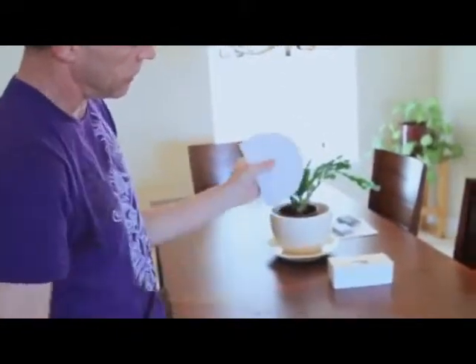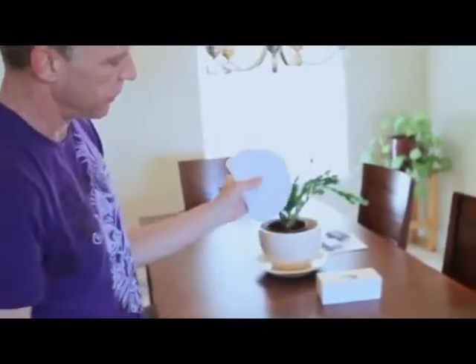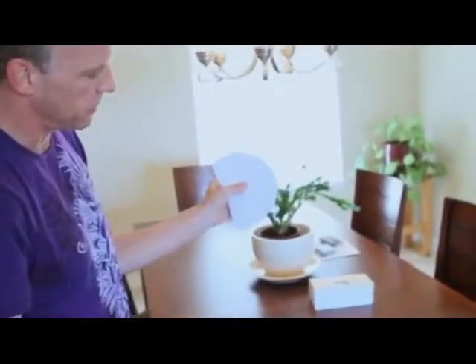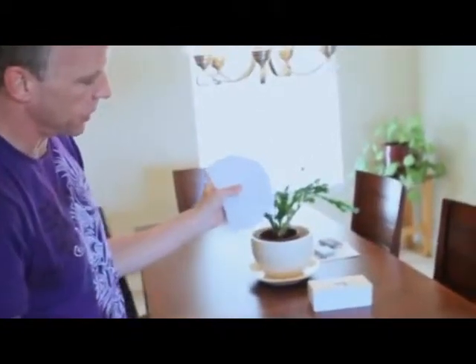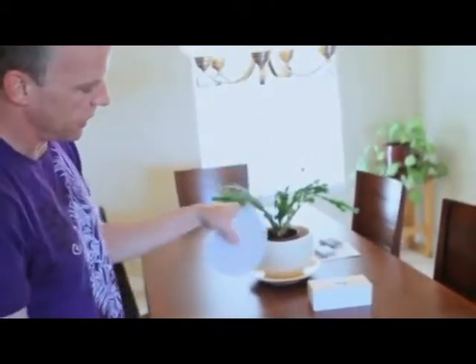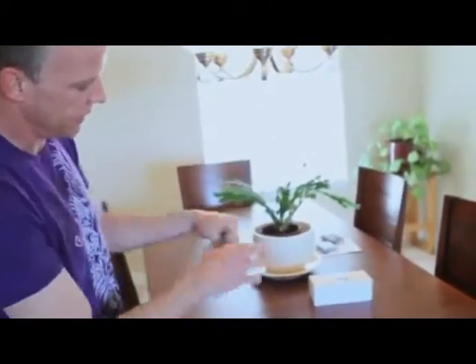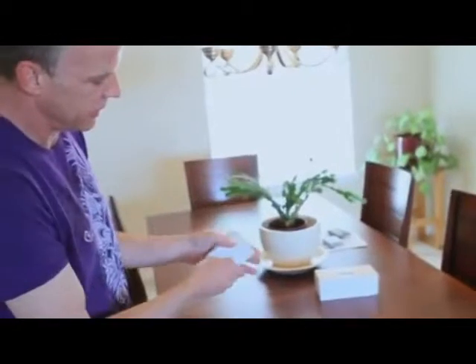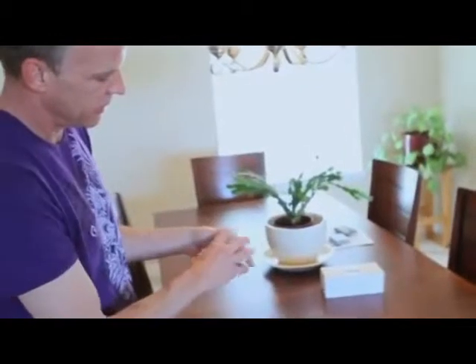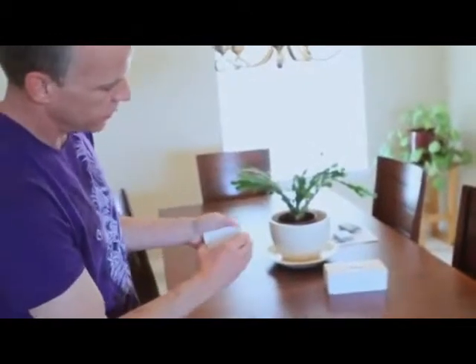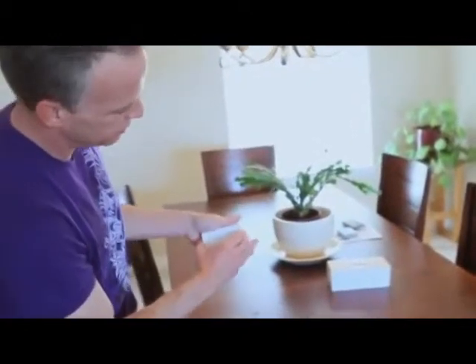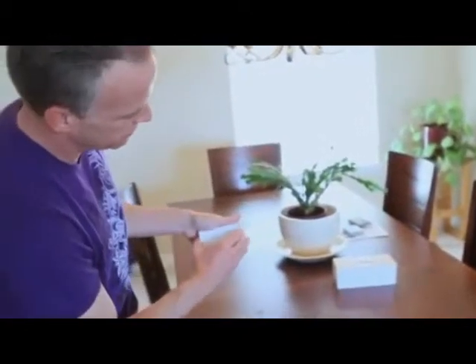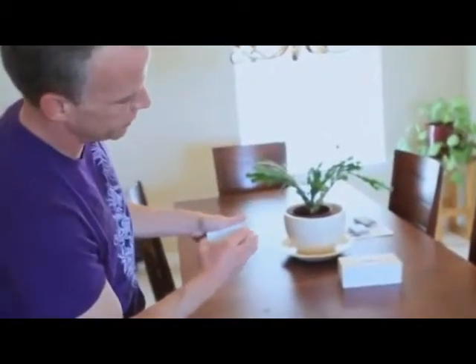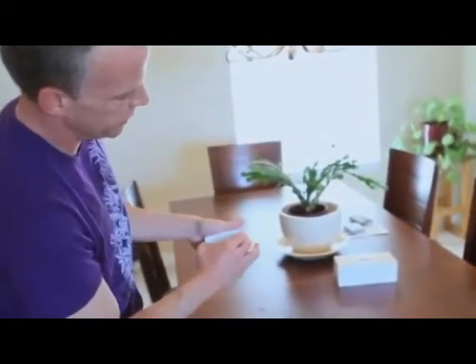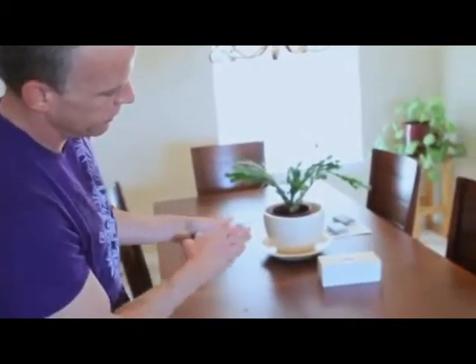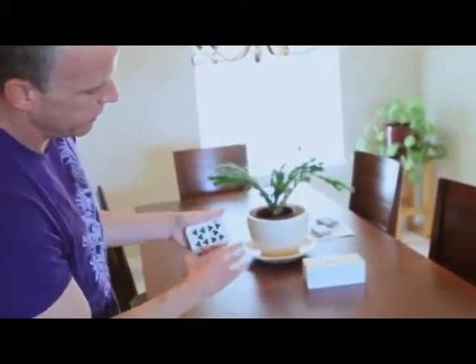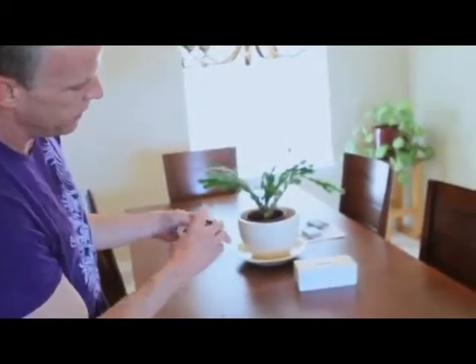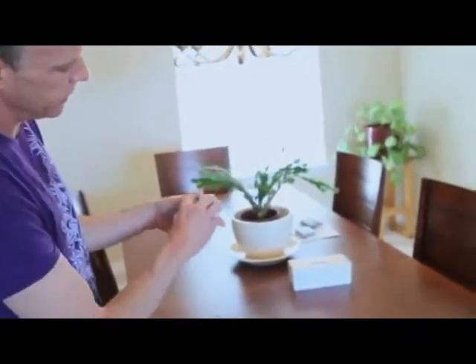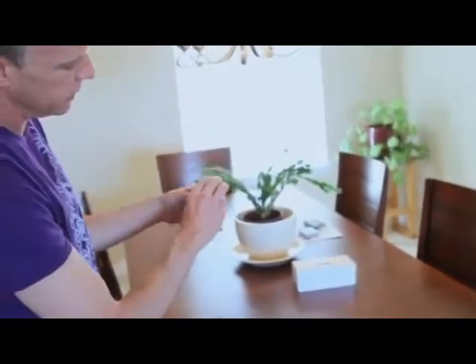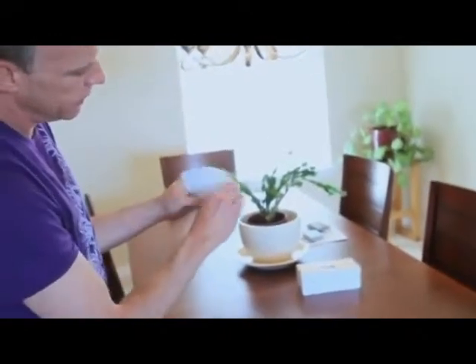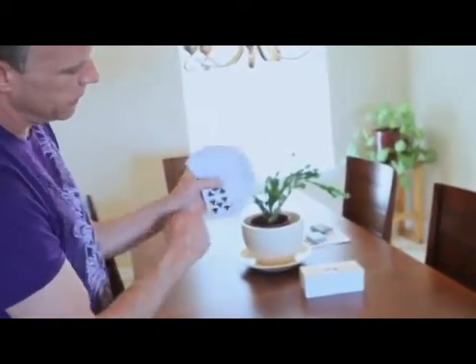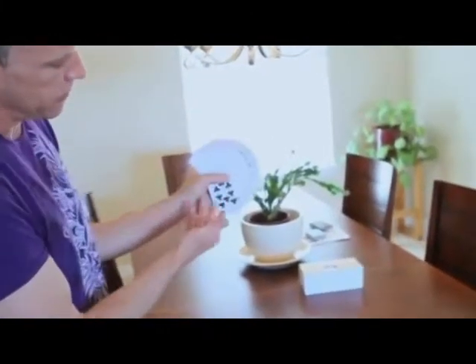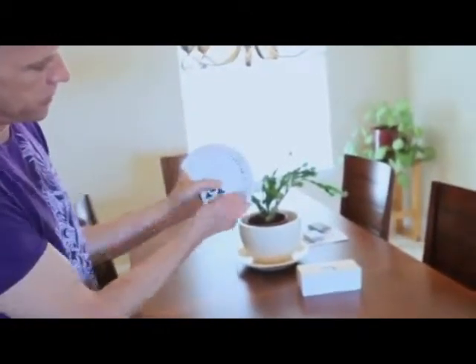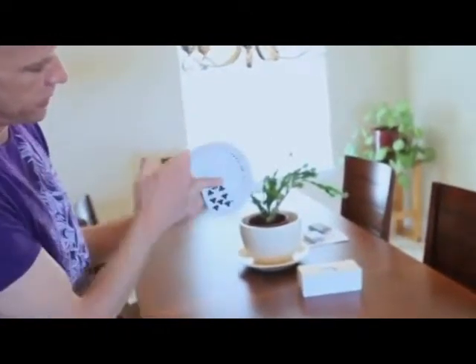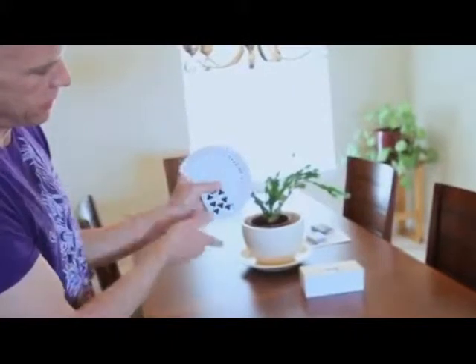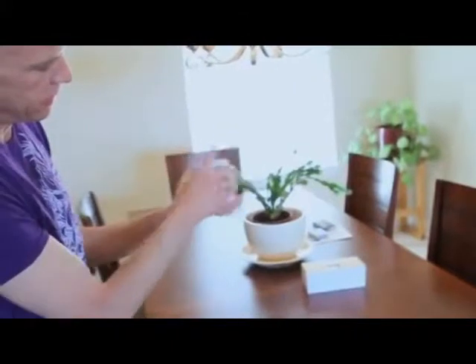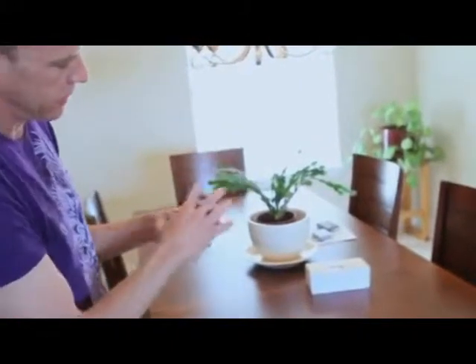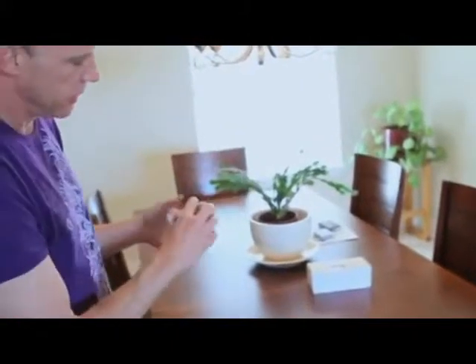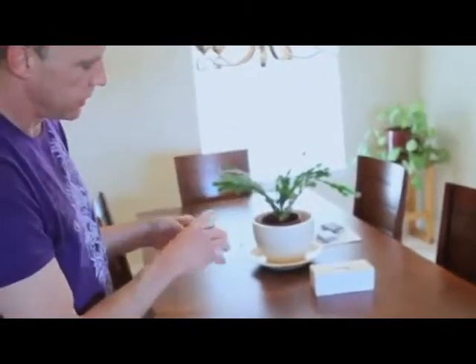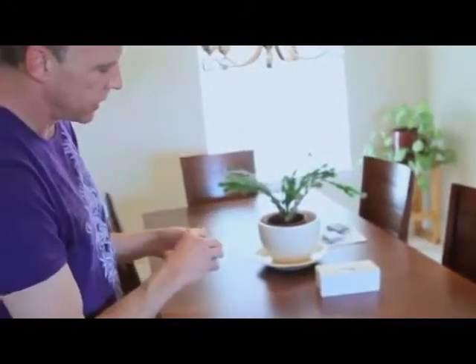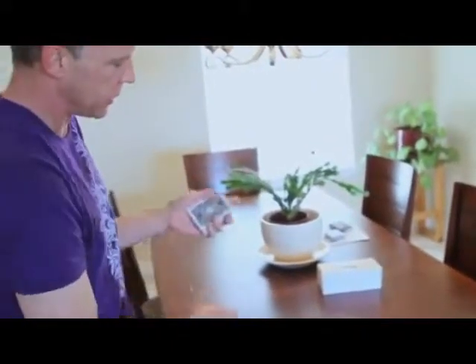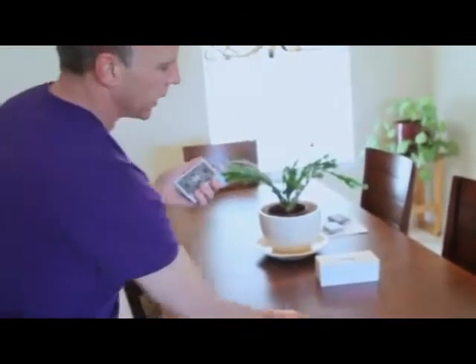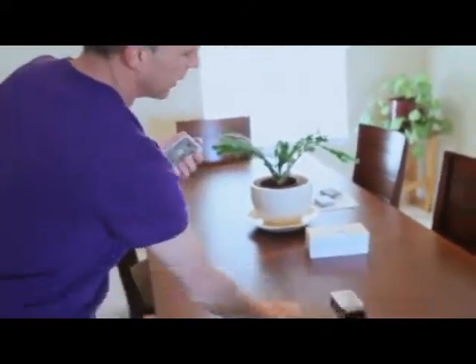The pips are gone. Where are the pips, Jerry? The pips are there. So that's the use for that card.